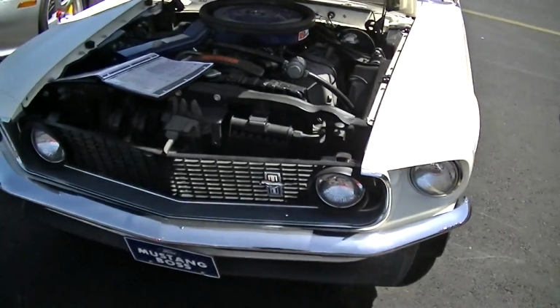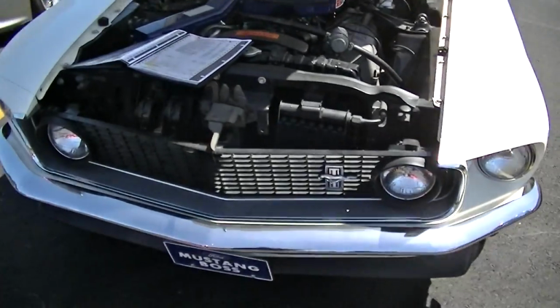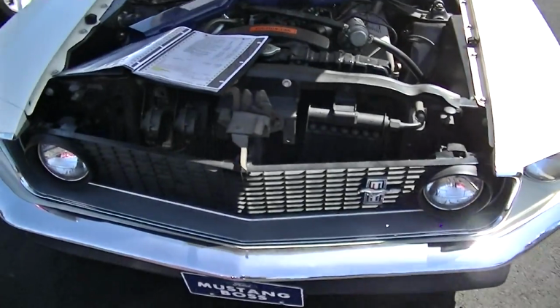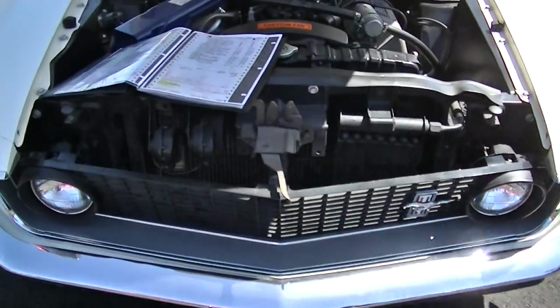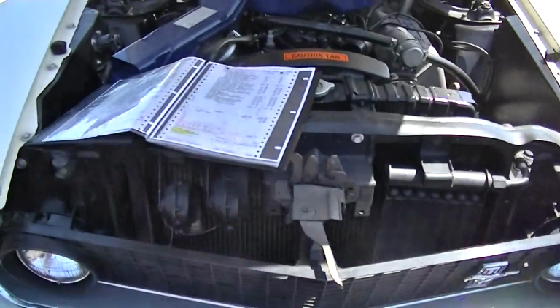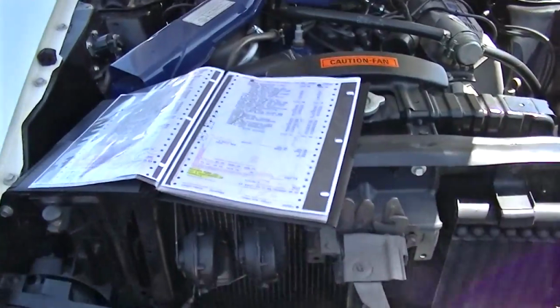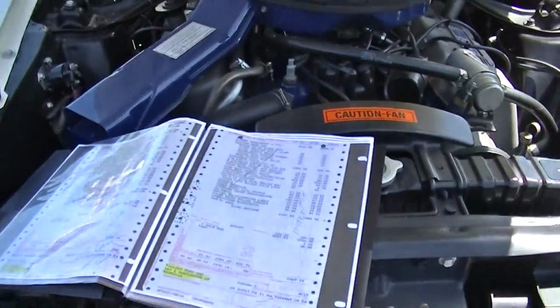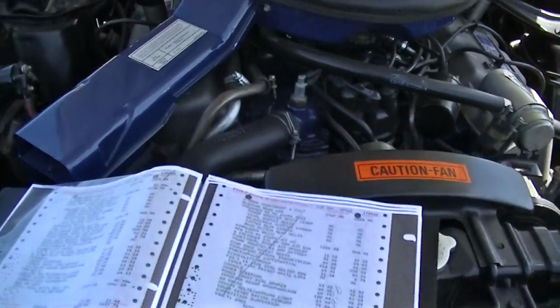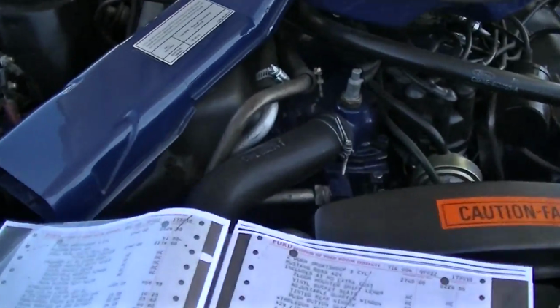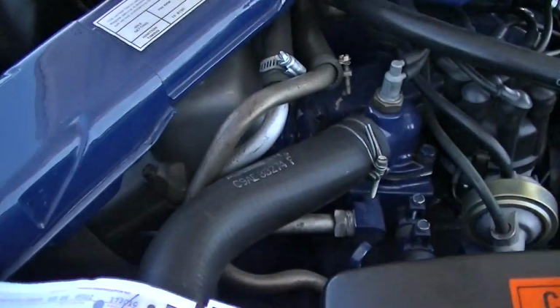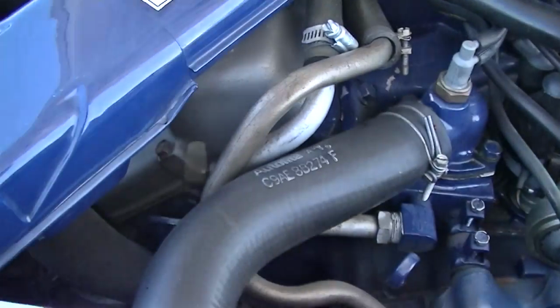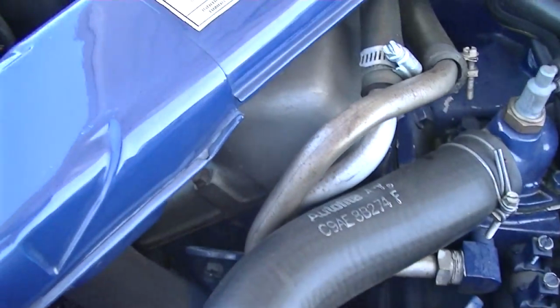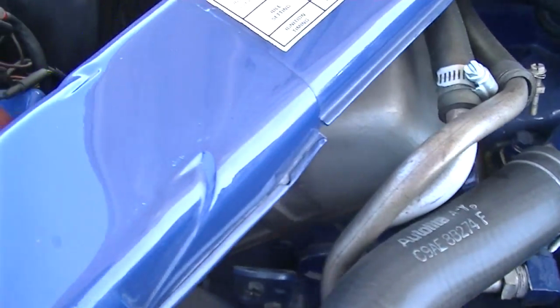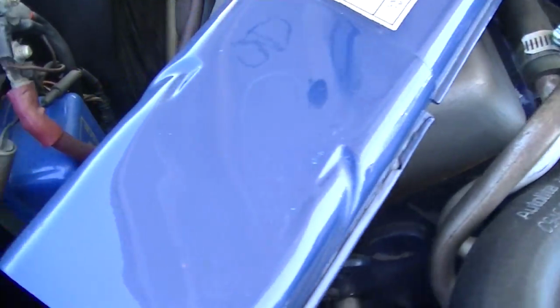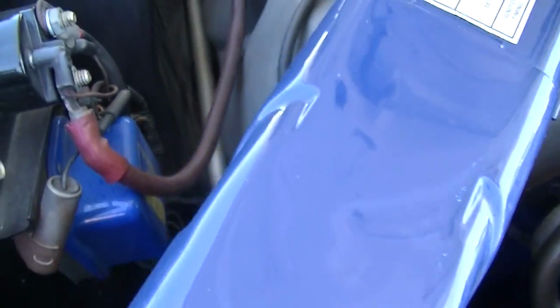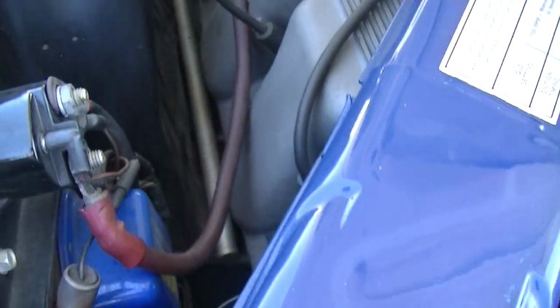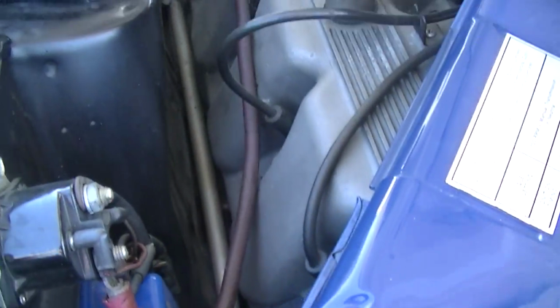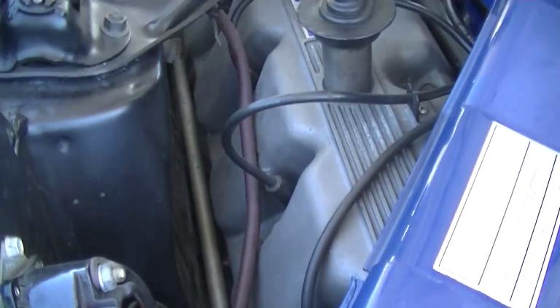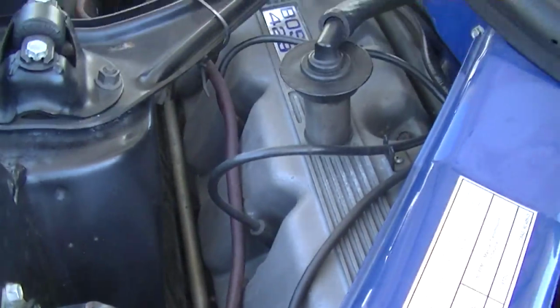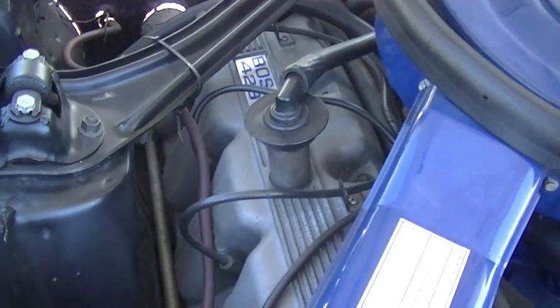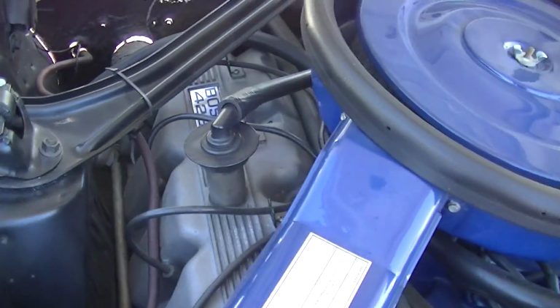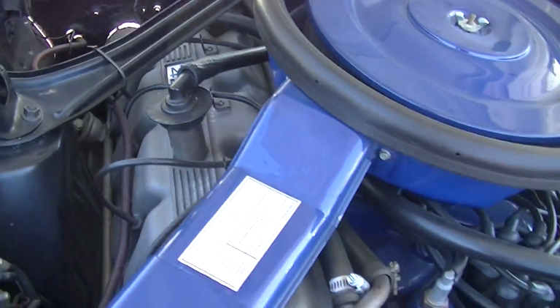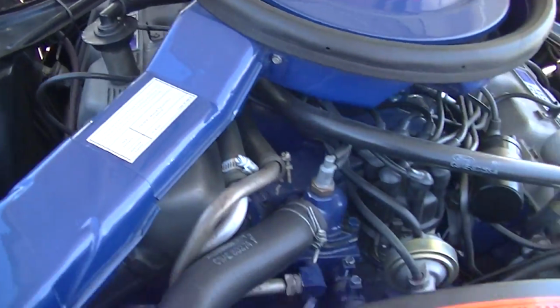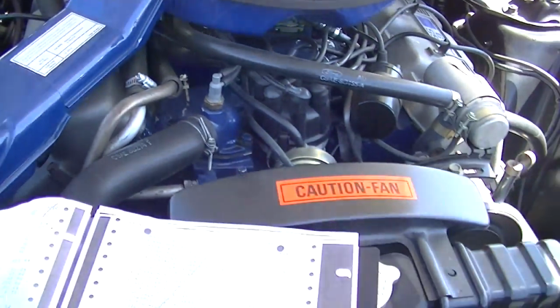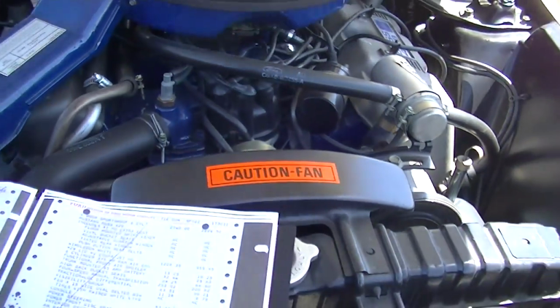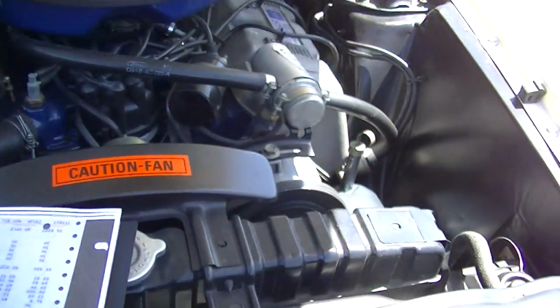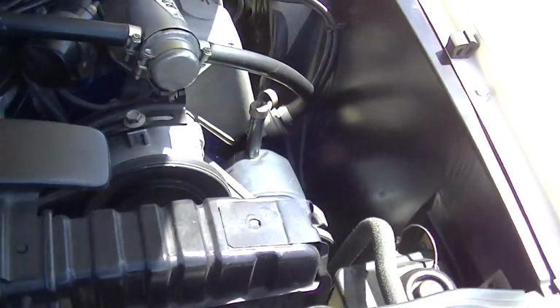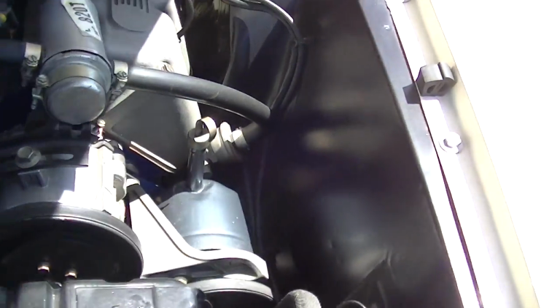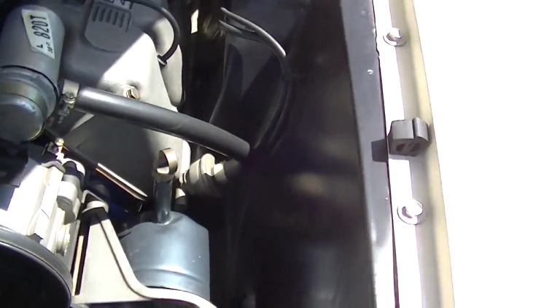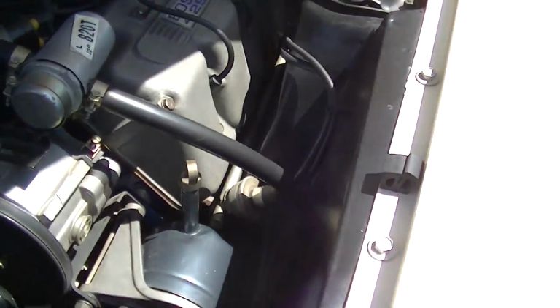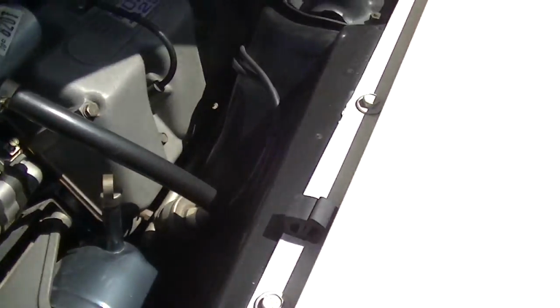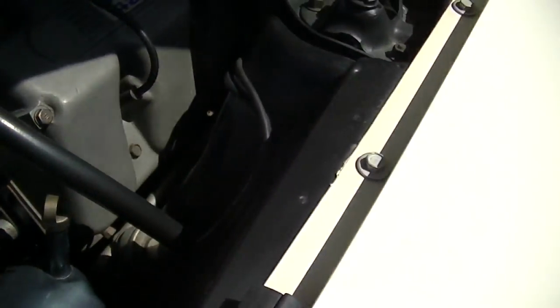Boss 429 in Wimbledon White — trying to get a lot of detail on the infamous magnesium valve covers.